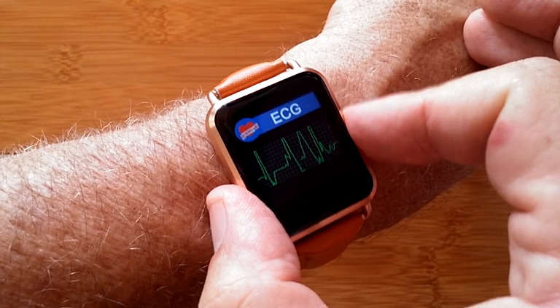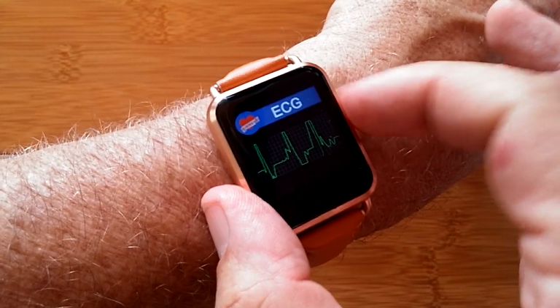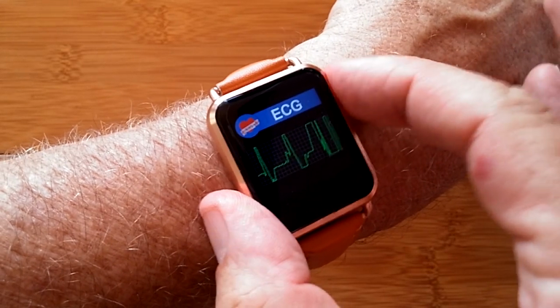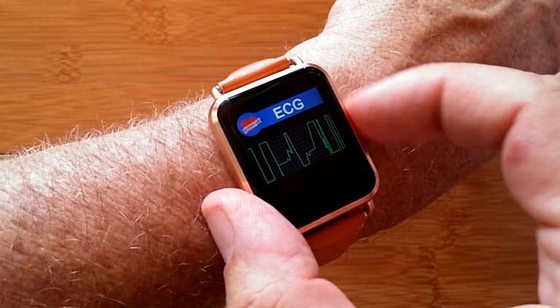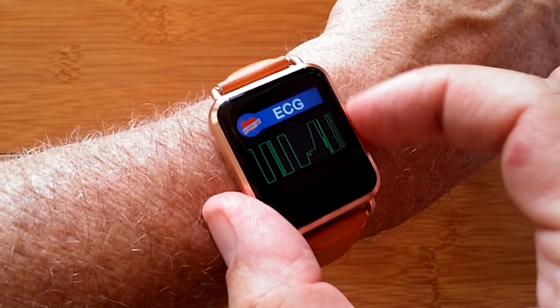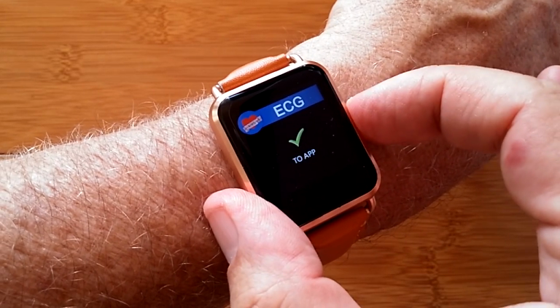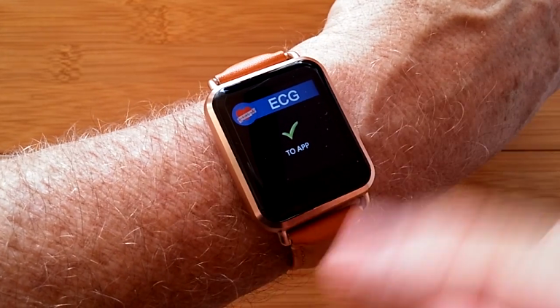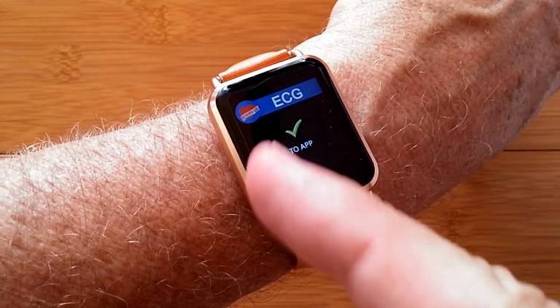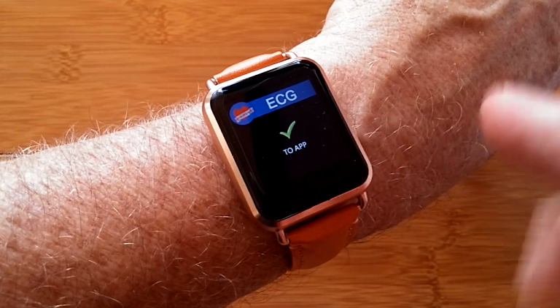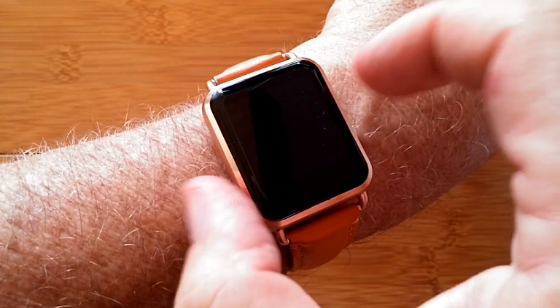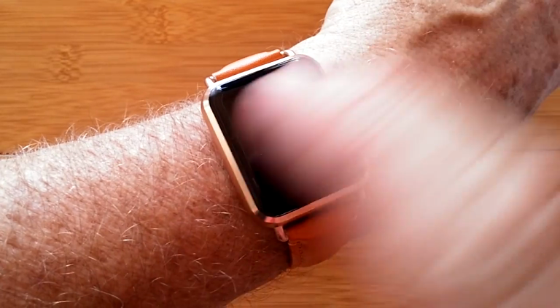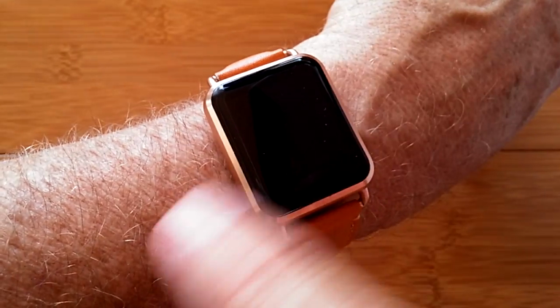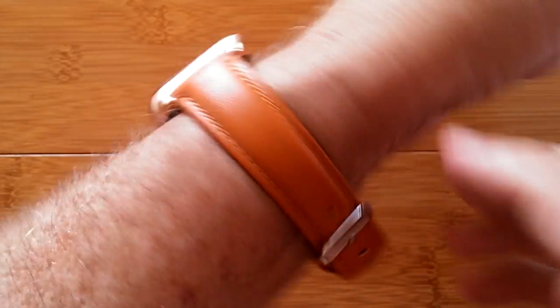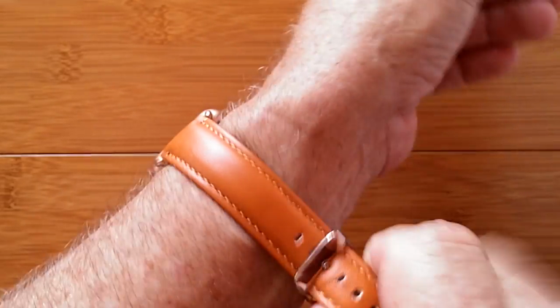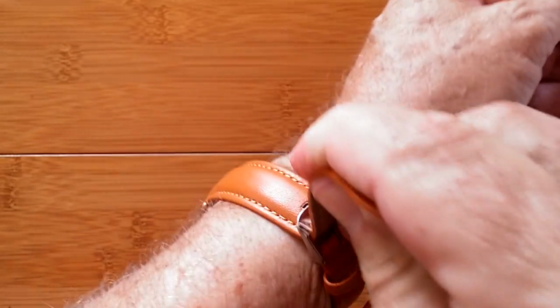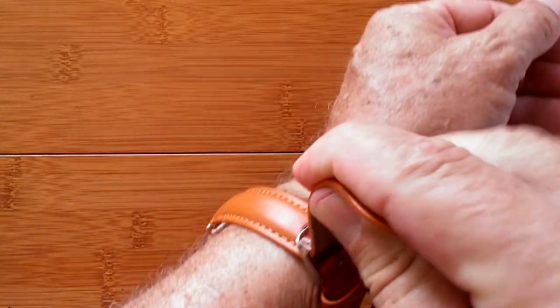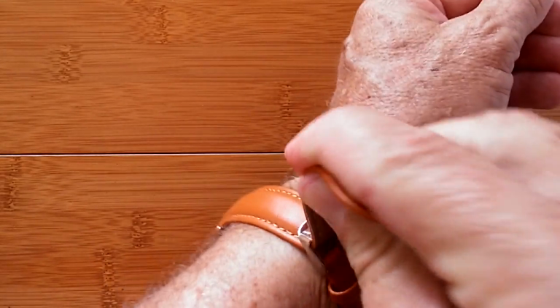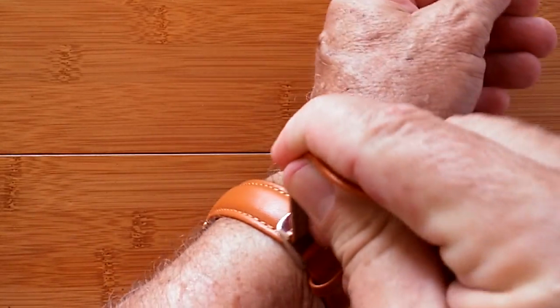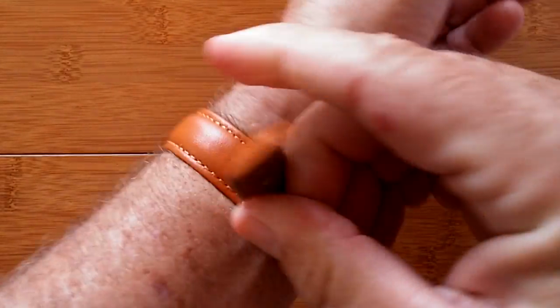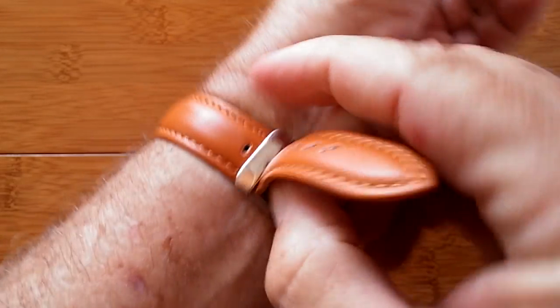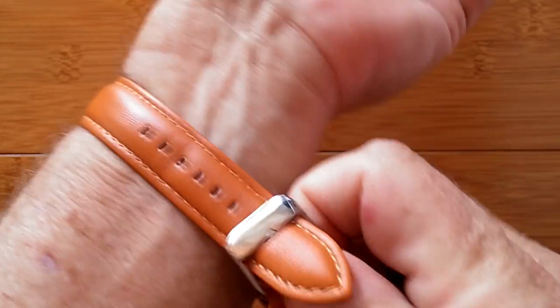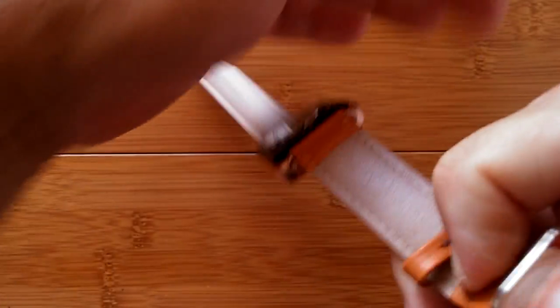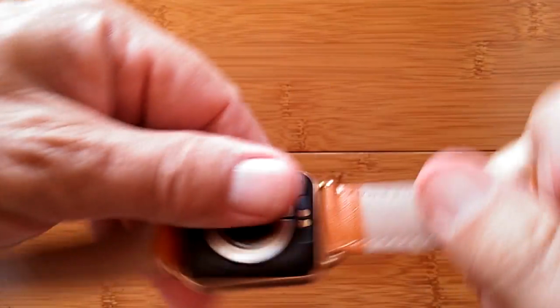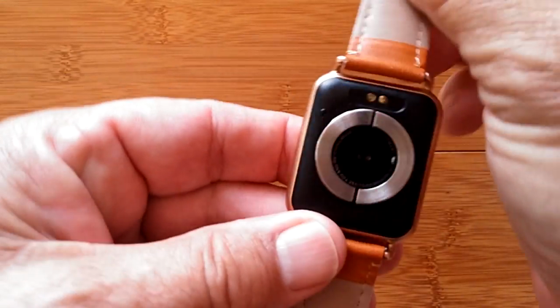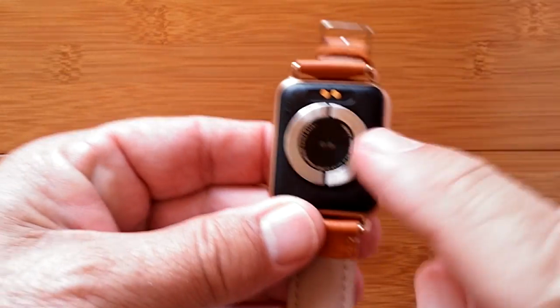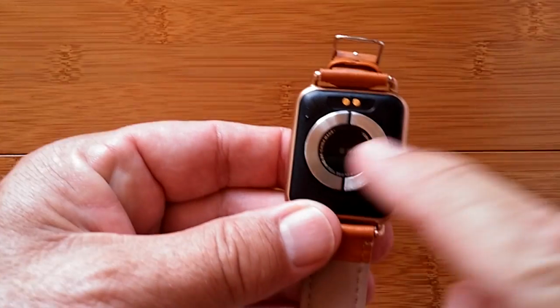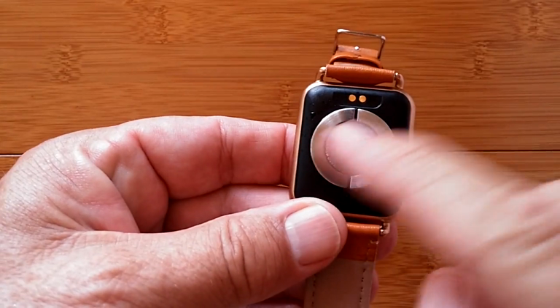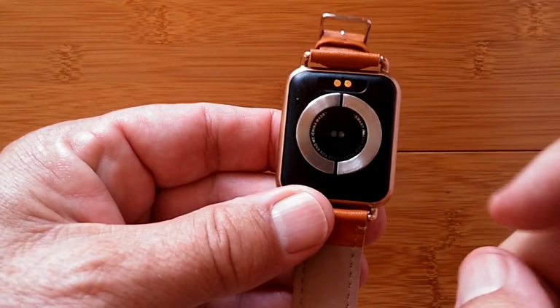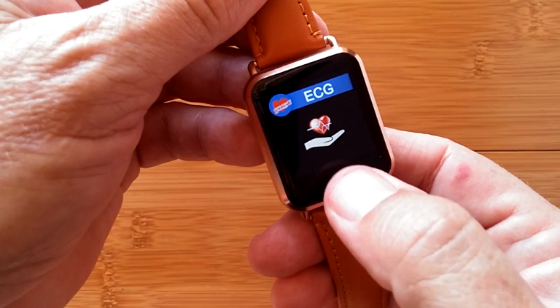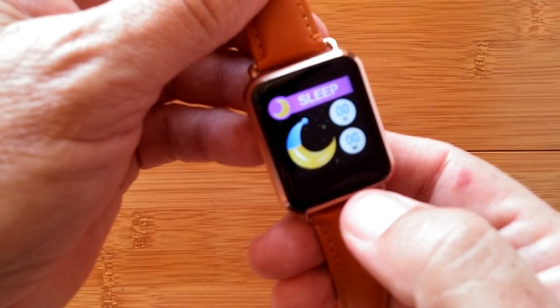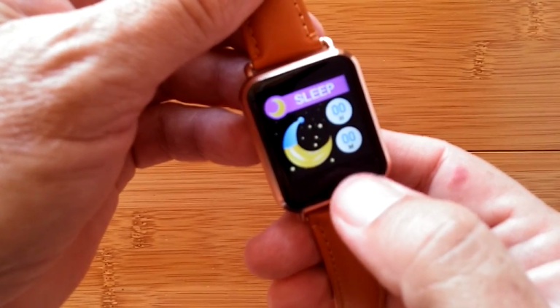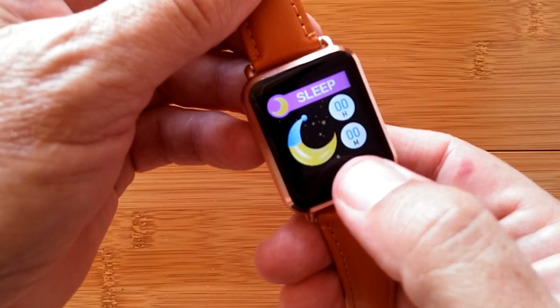You'll notice if I scroll around you can see it actually changing, so it's live — using an electrode there on the side, and from the back of the watch these two electrodes as well.